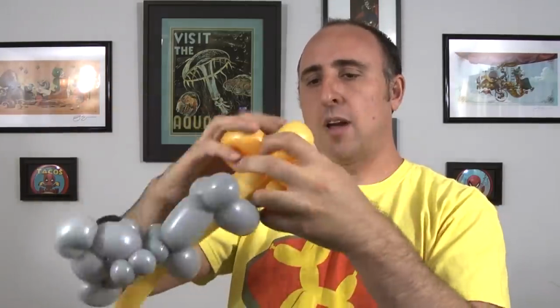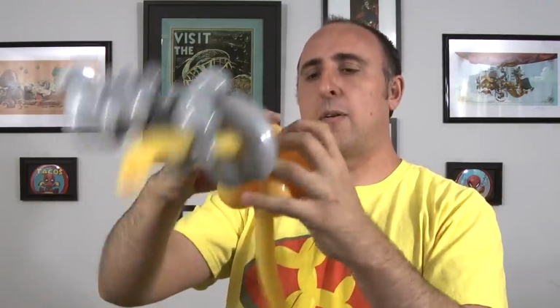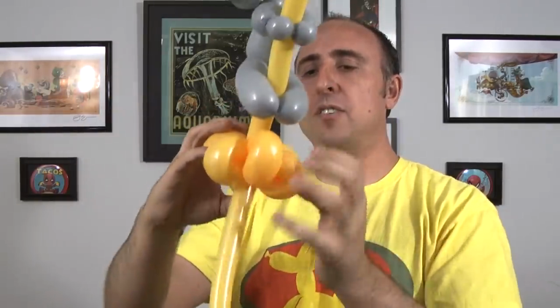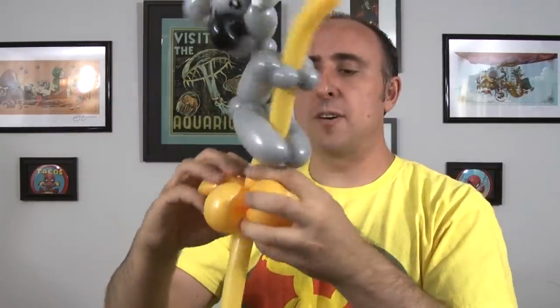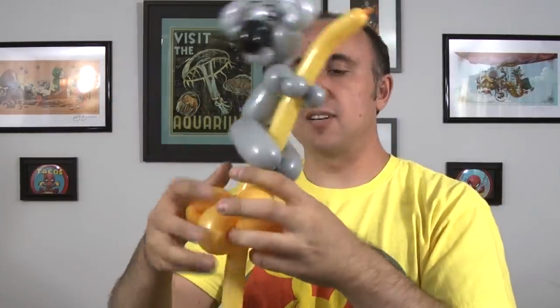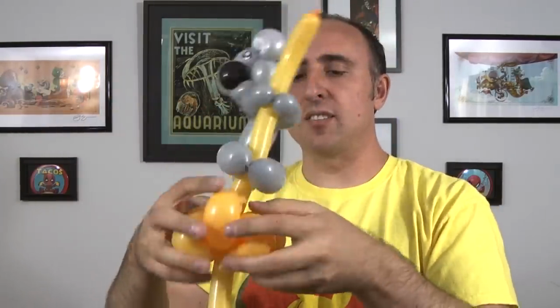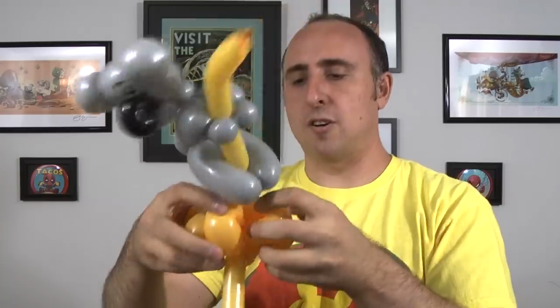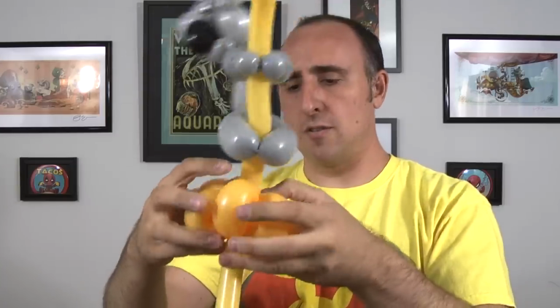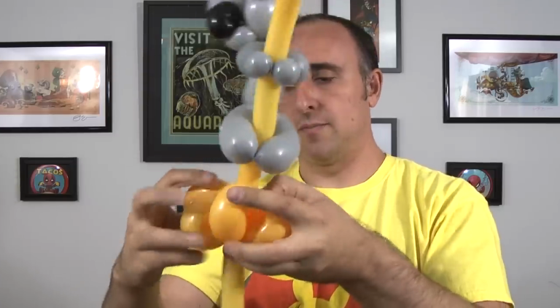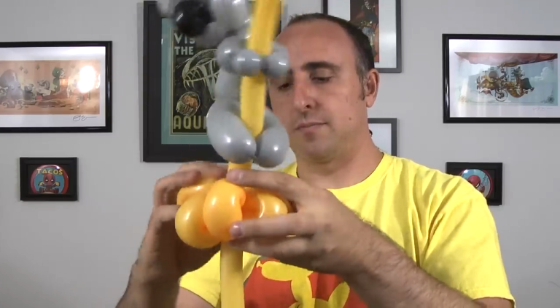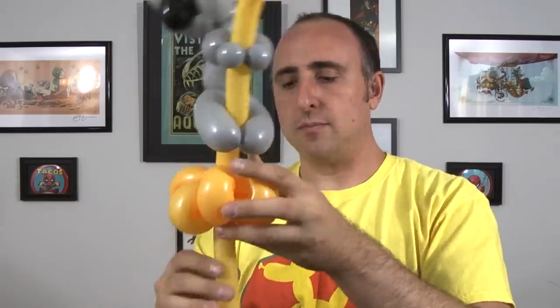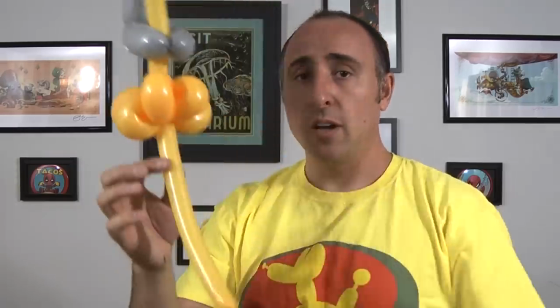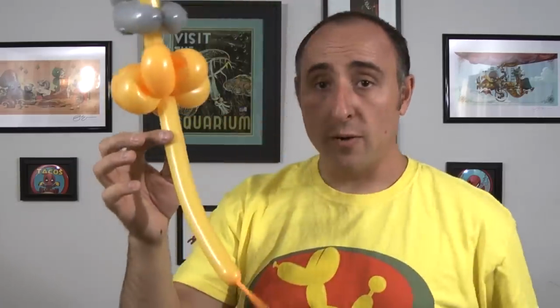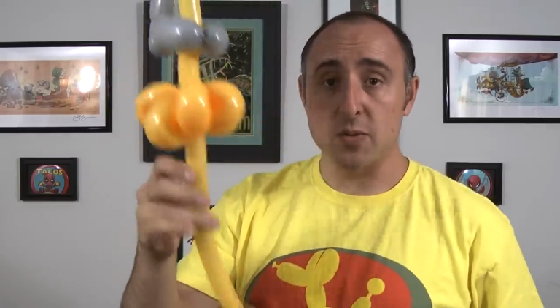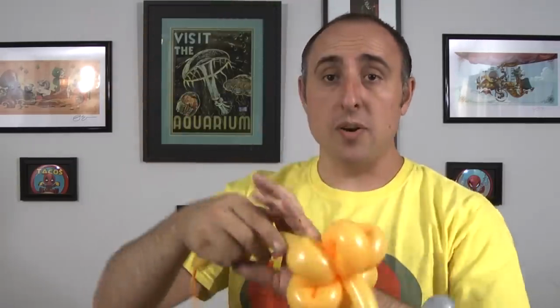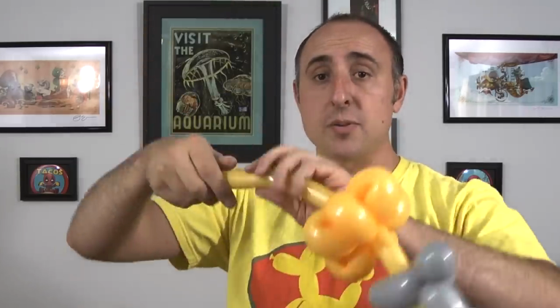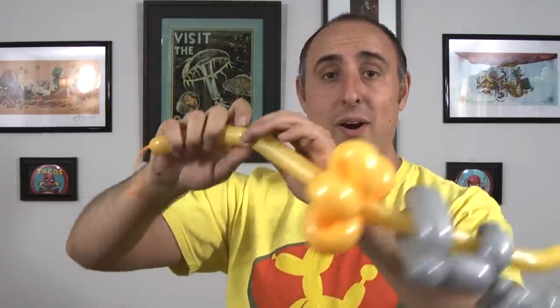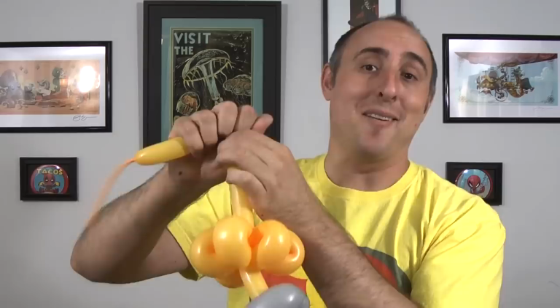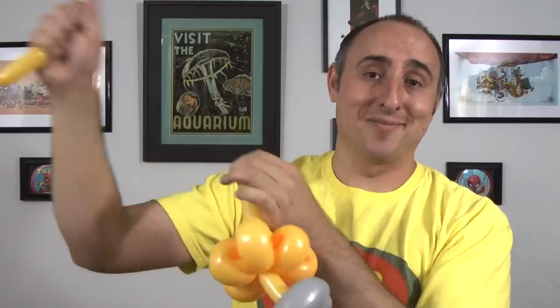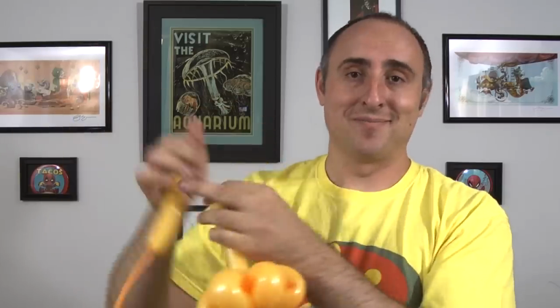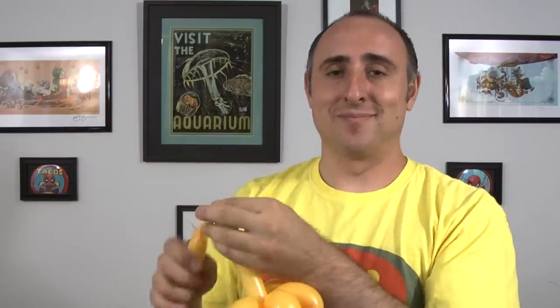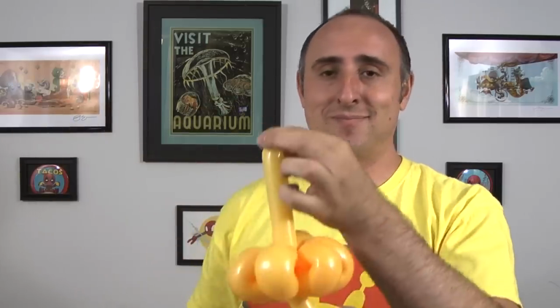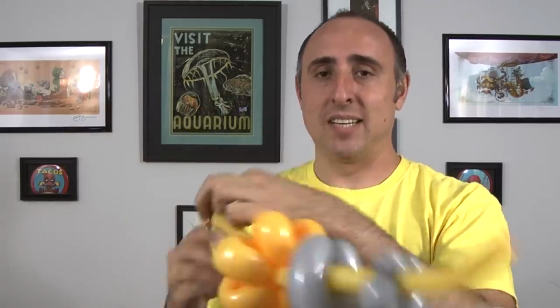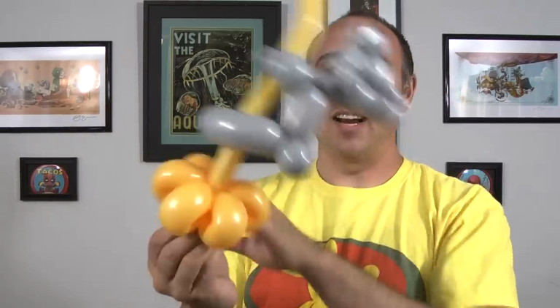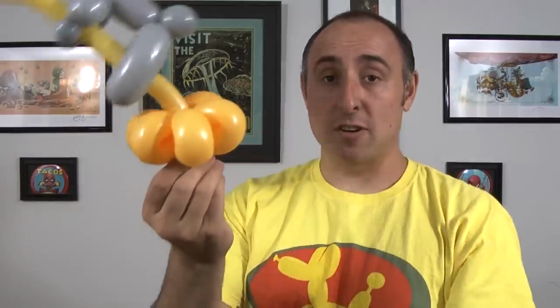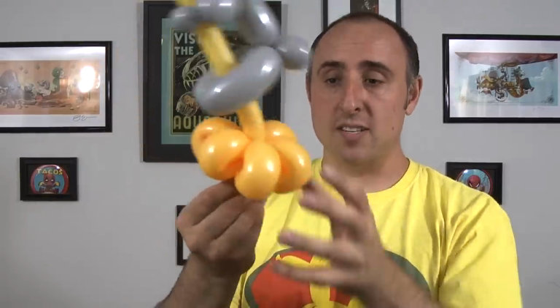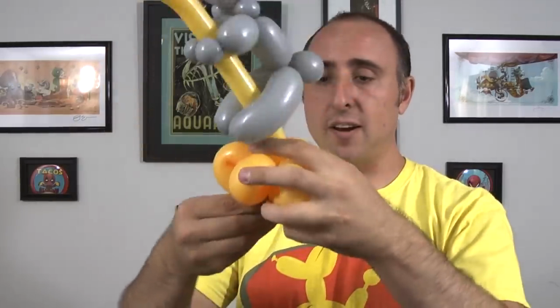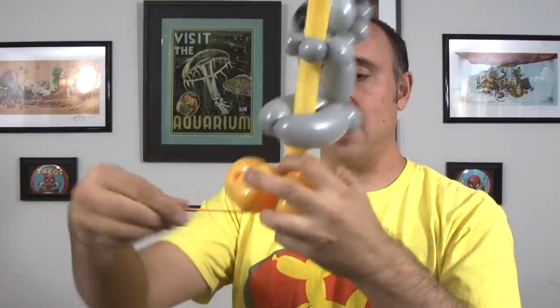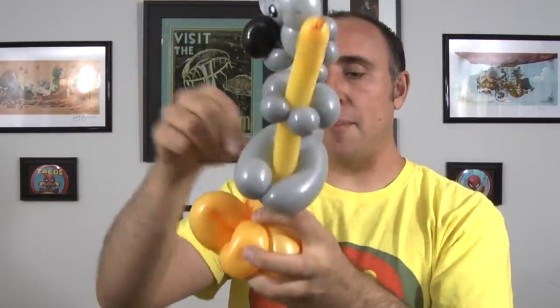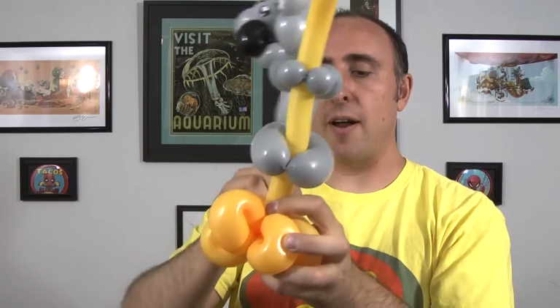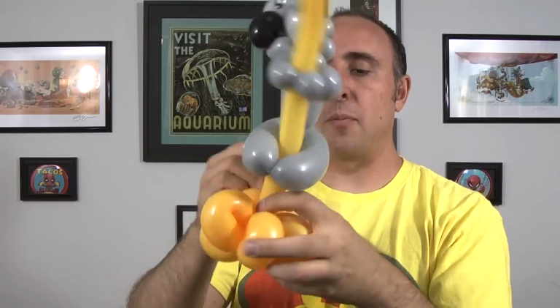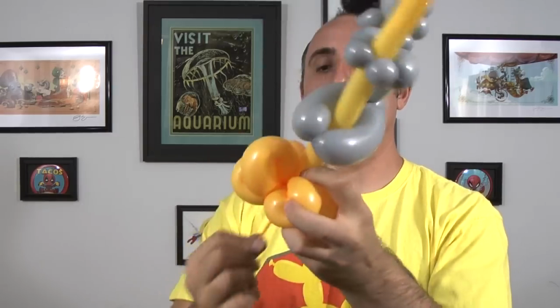I go around once just to make sure it's nice and secure. The rest of this we don't need so we can break it off. And then to make sure it doesn't deflate, I'm going to wrap that around a couple more times.